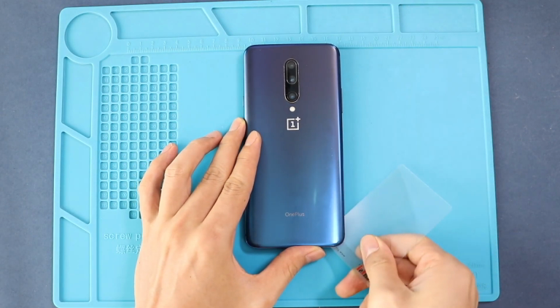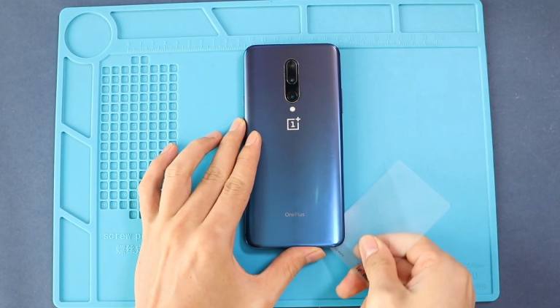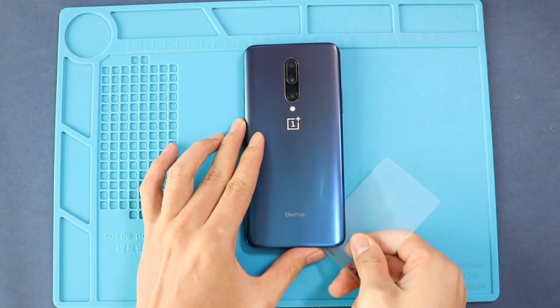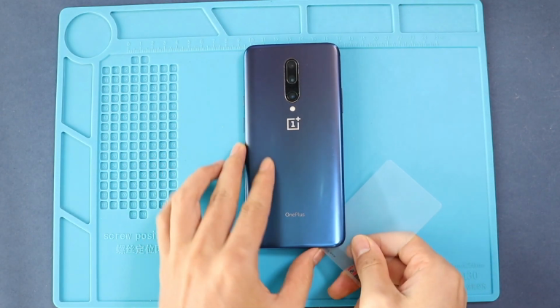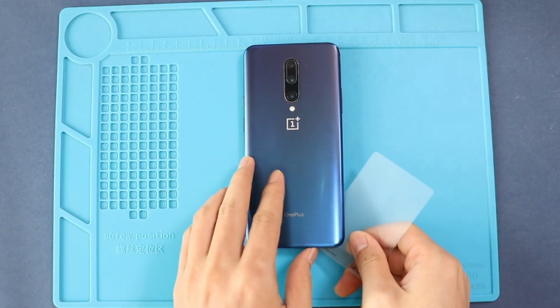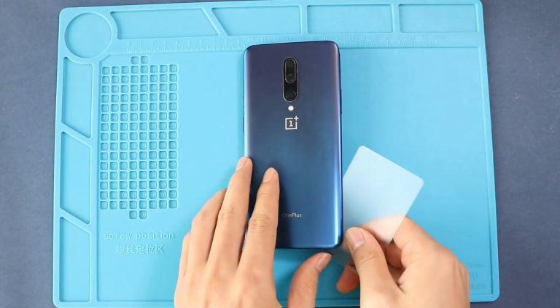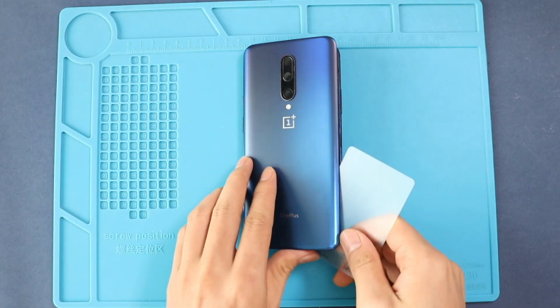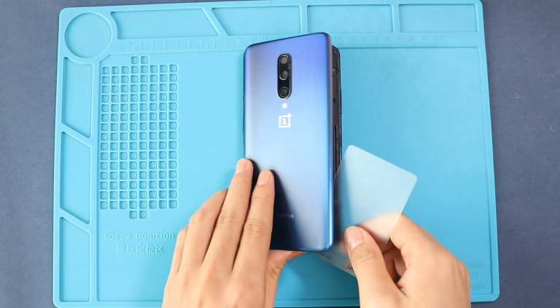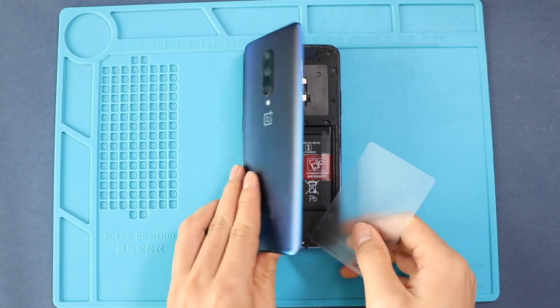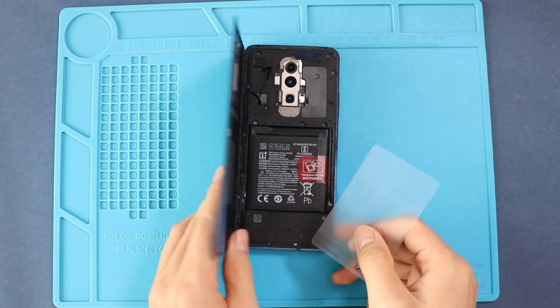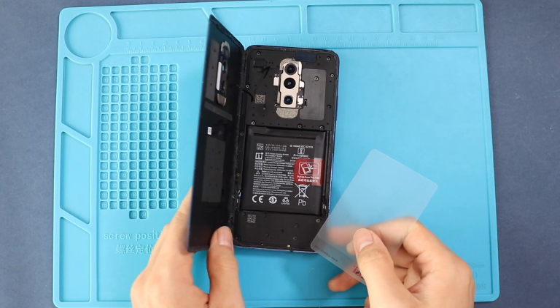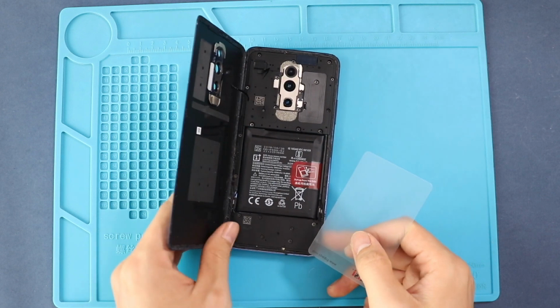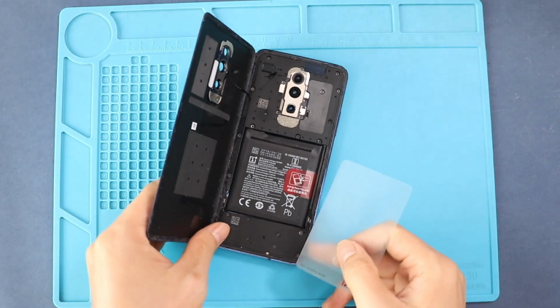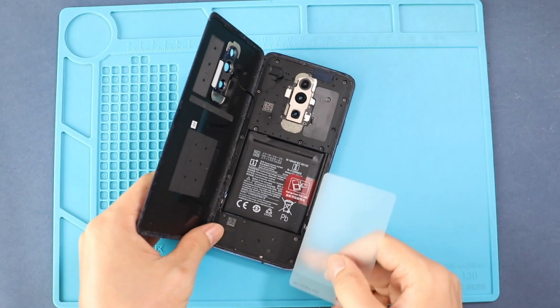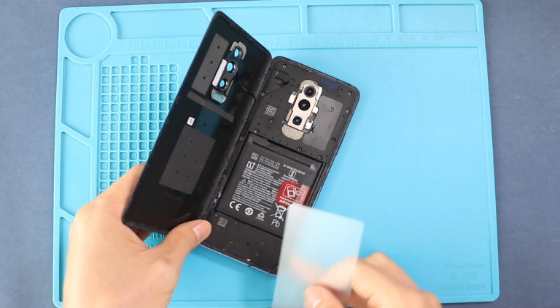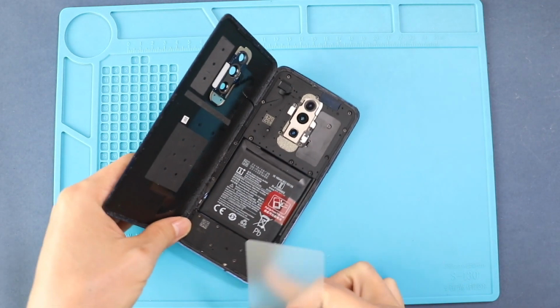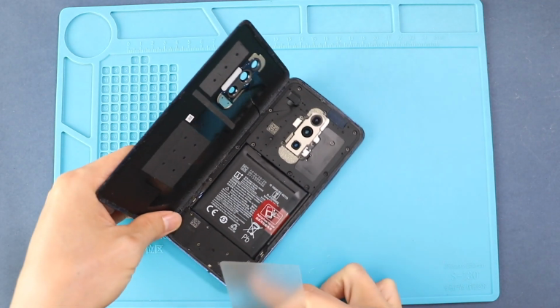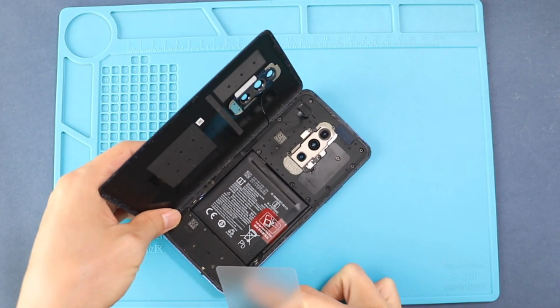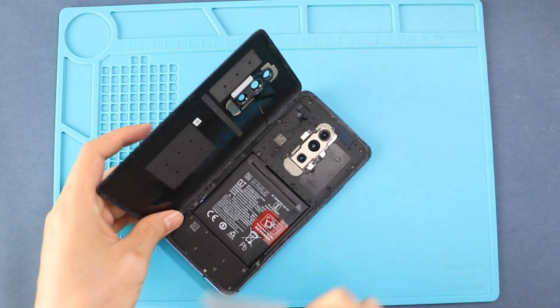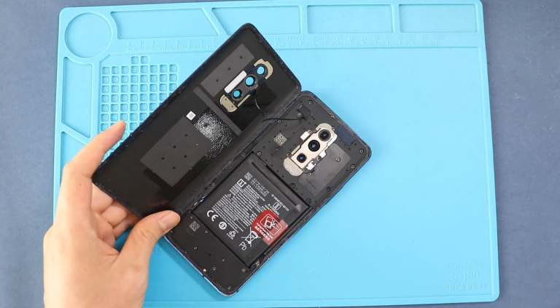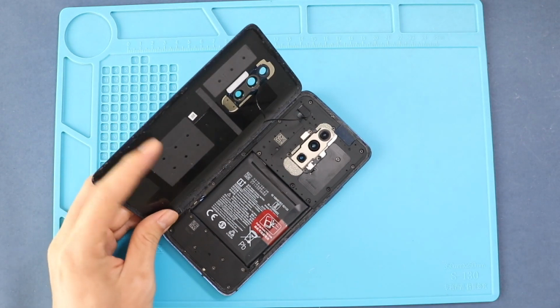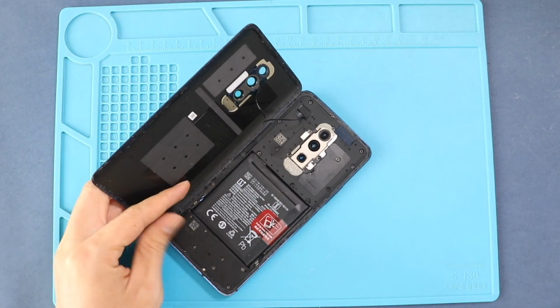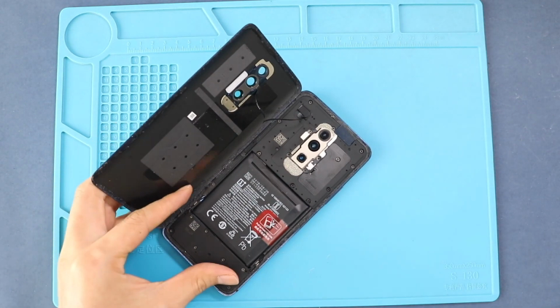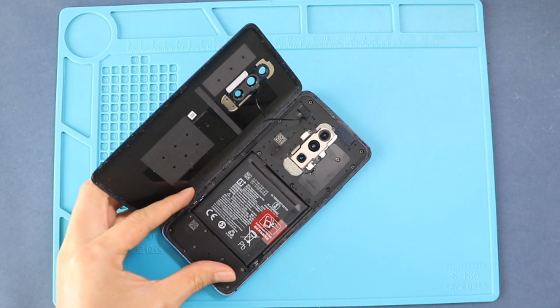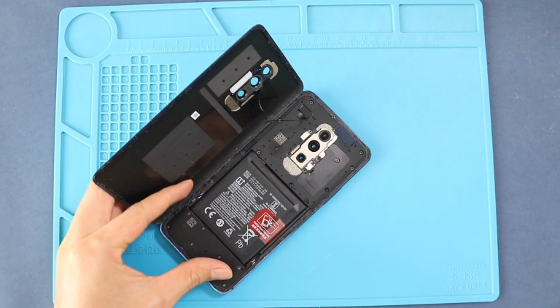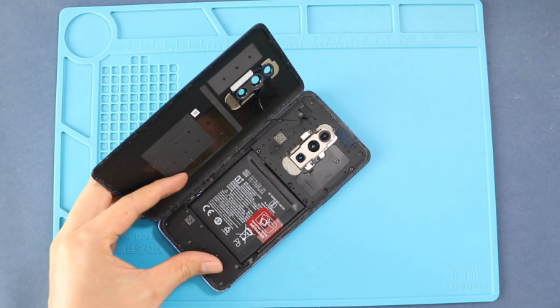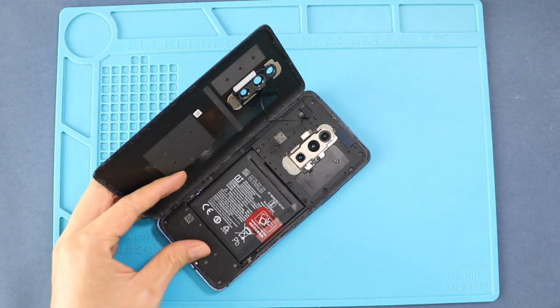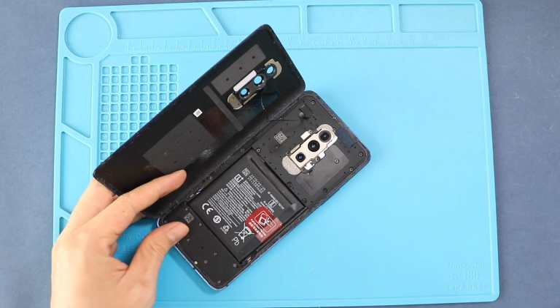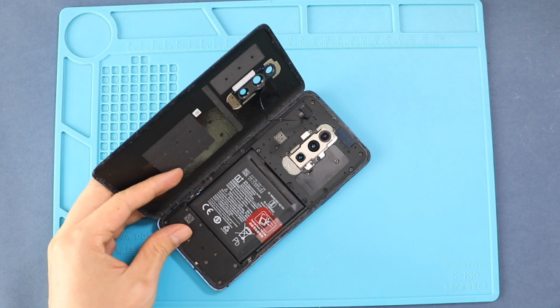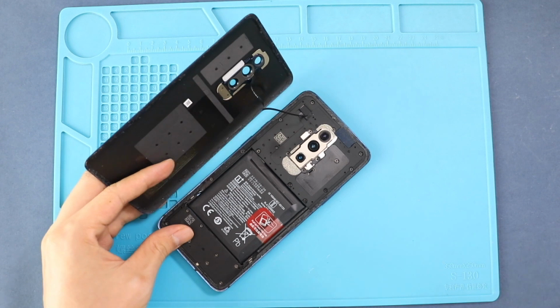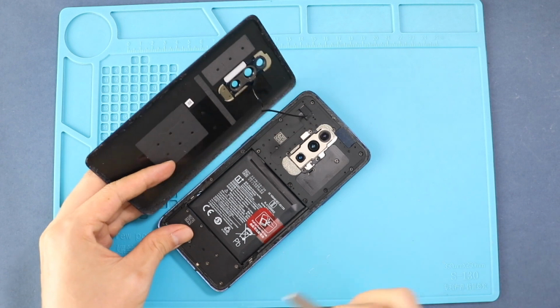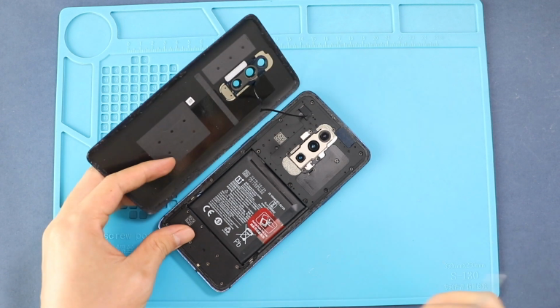Be gentle when taking out the back cover. The flash sensor plug connects to the back cover and the board. First, take off the shield and then disconnect the plug to release the back cover.